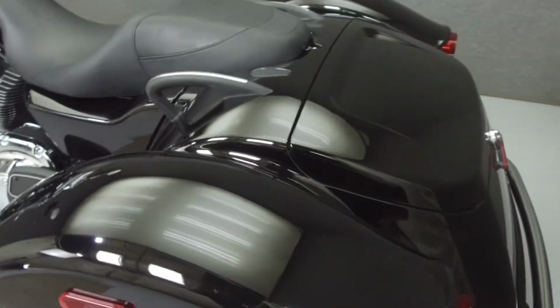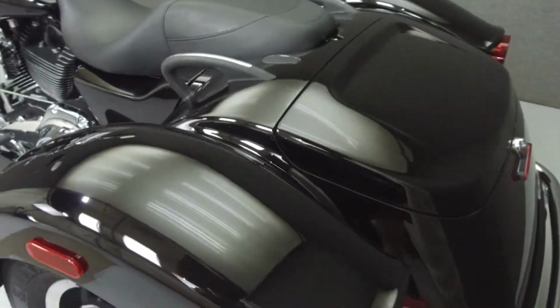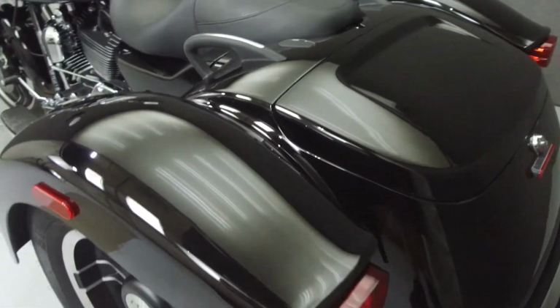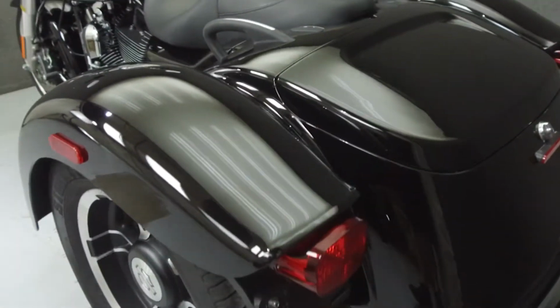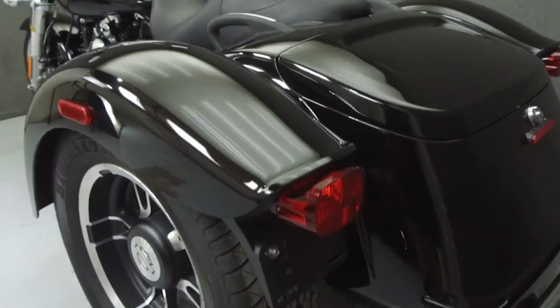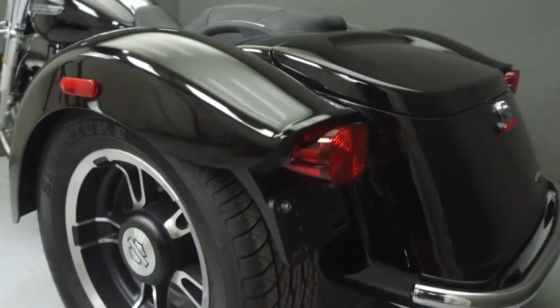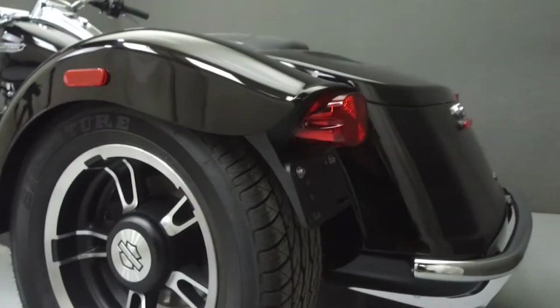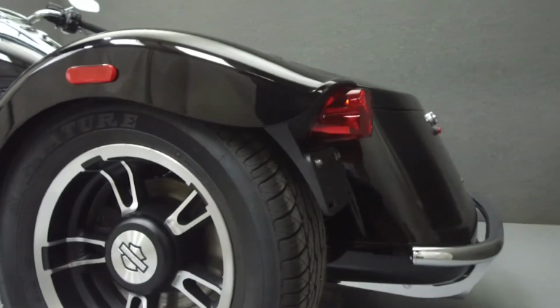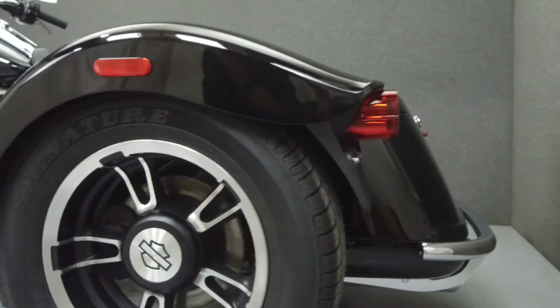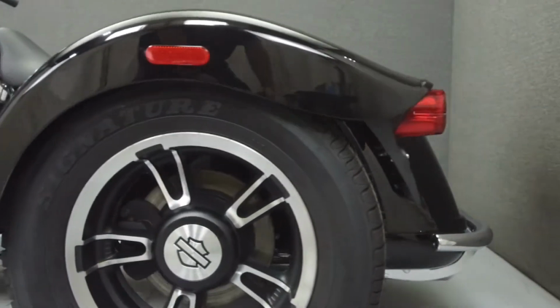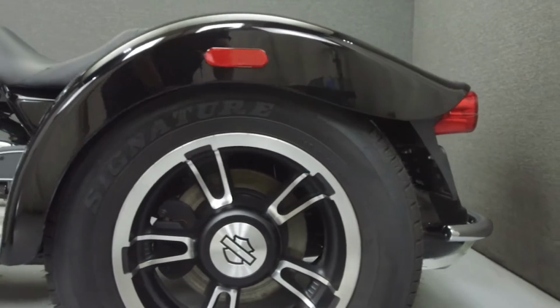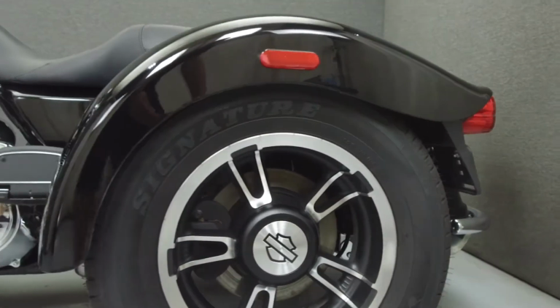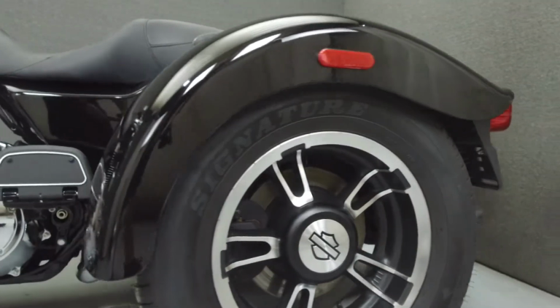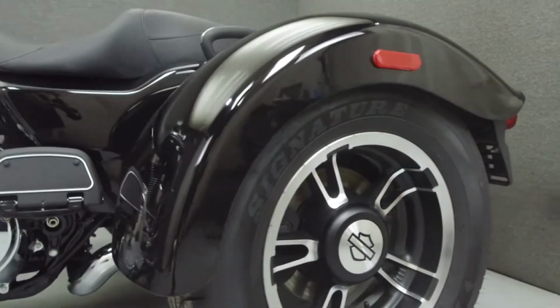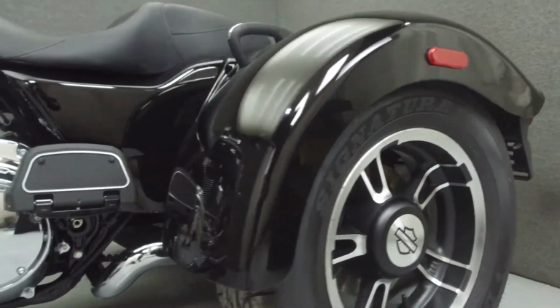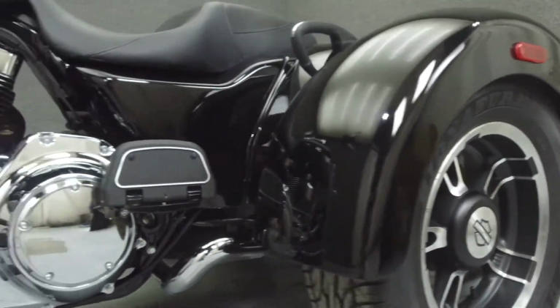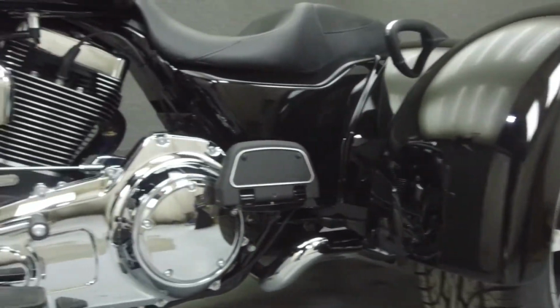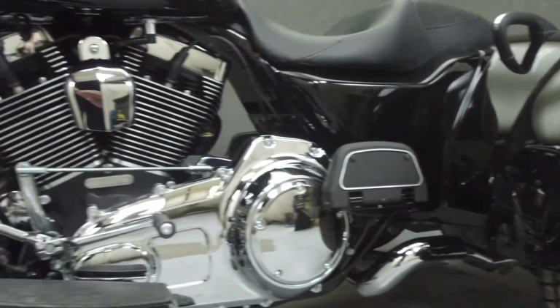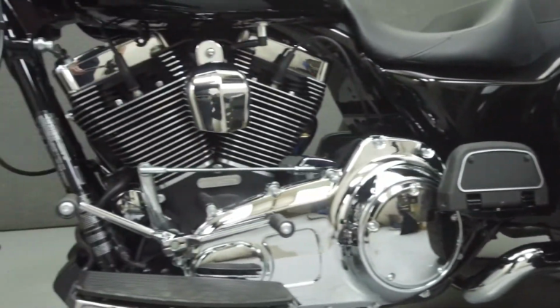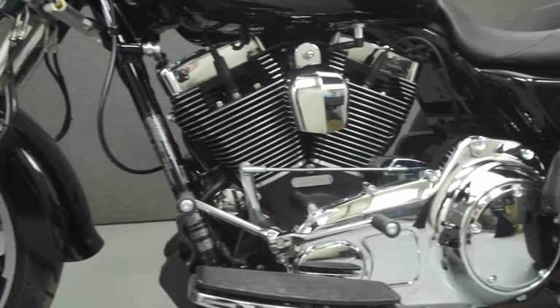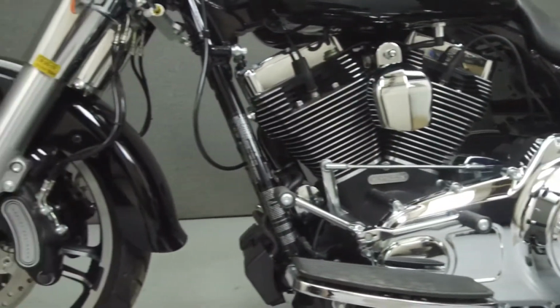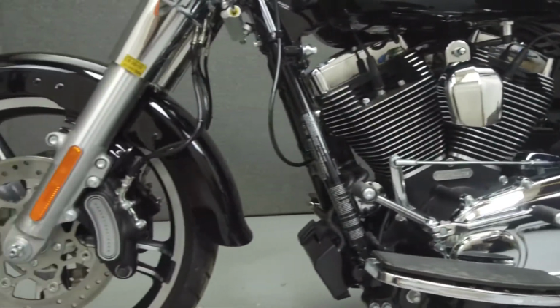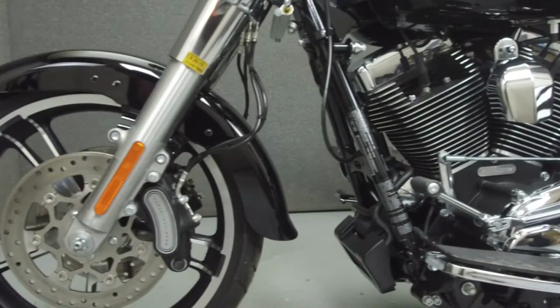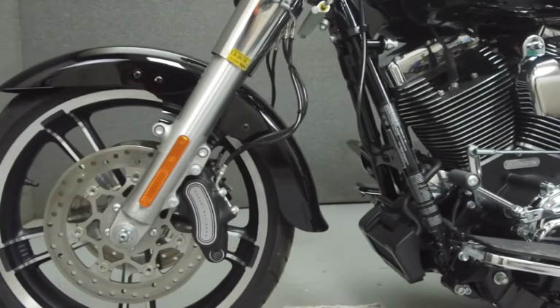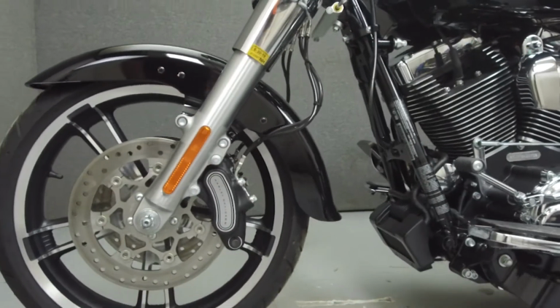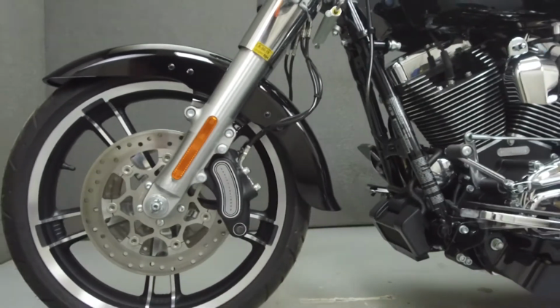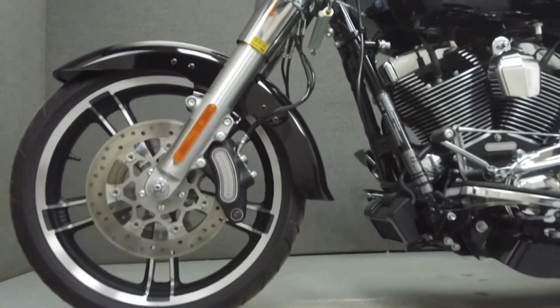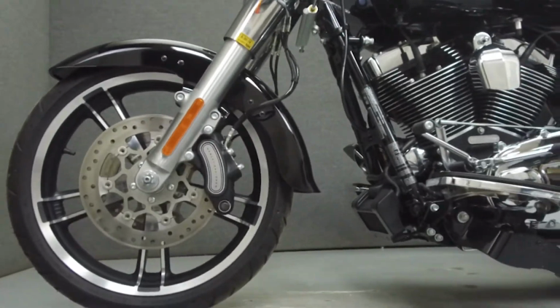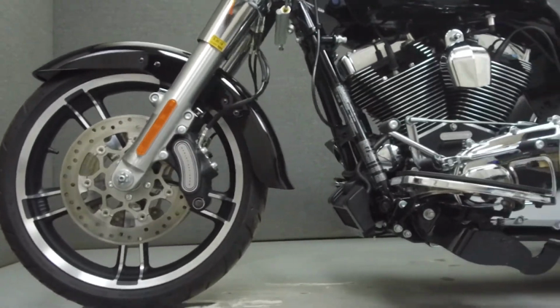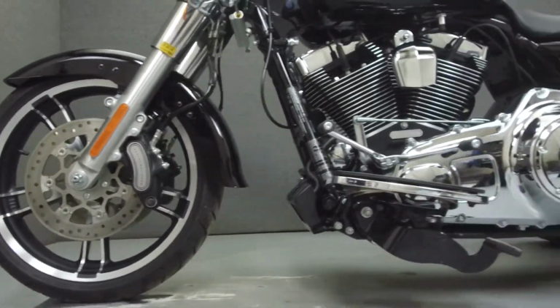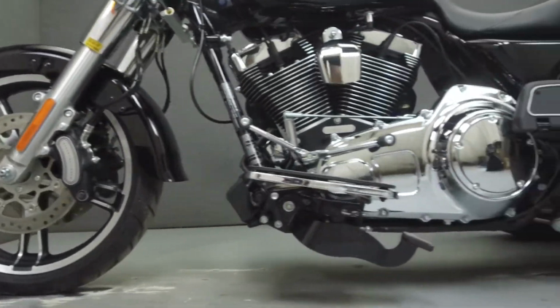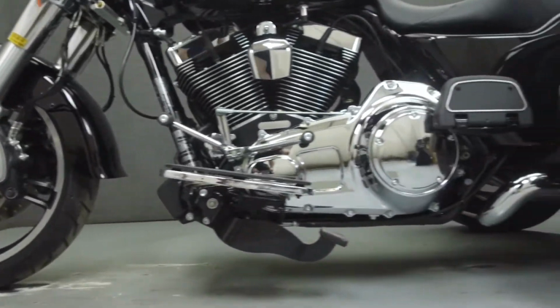This vehicle has been fully serviced and detailed, and comes with a 90-day nationwide warranty. We have also purchased a CycleCheck vehicle history report. You can view this report by clicking on the link on the right side of the video.